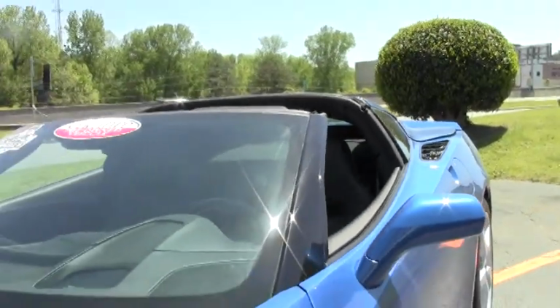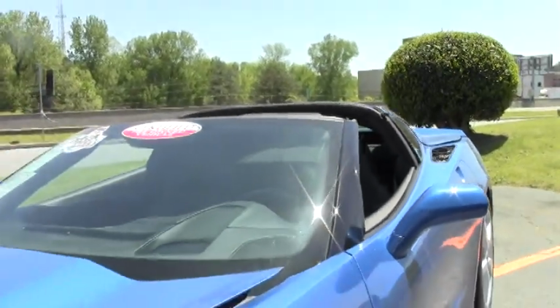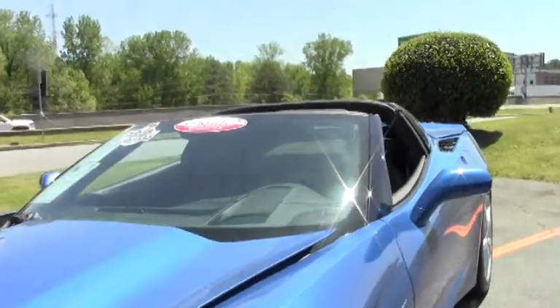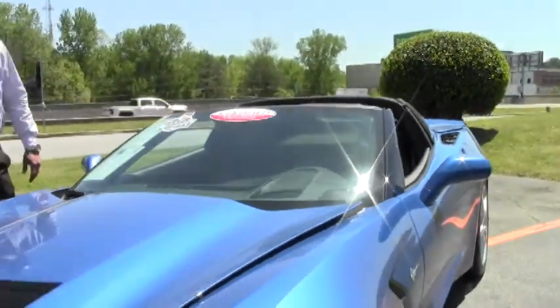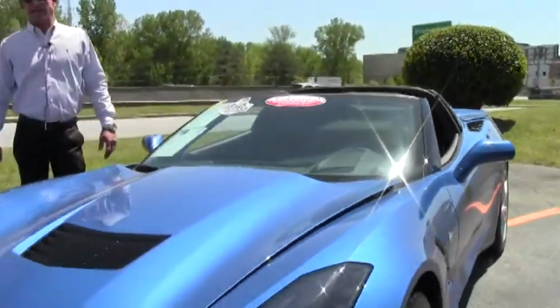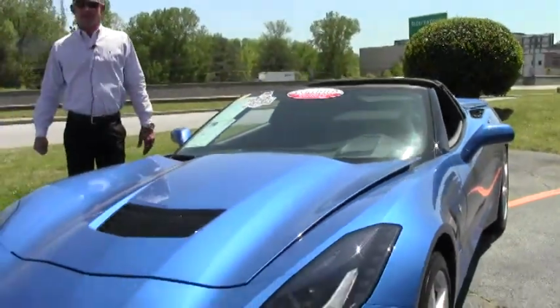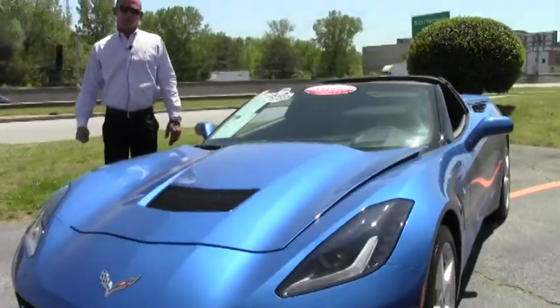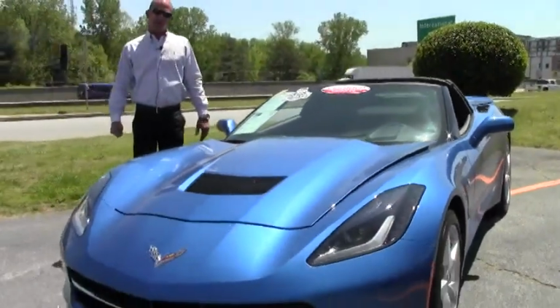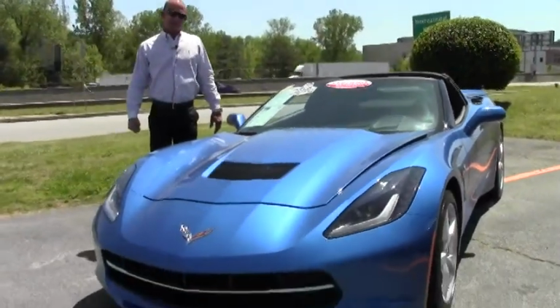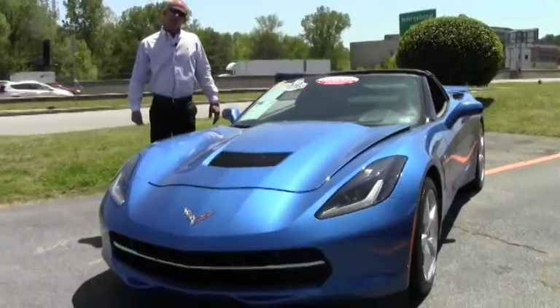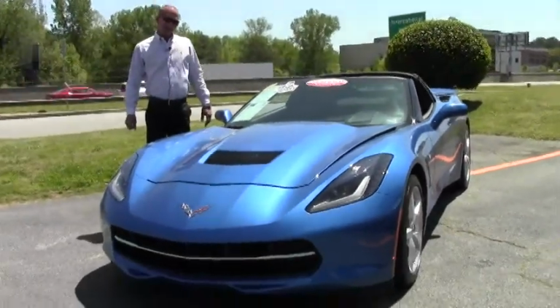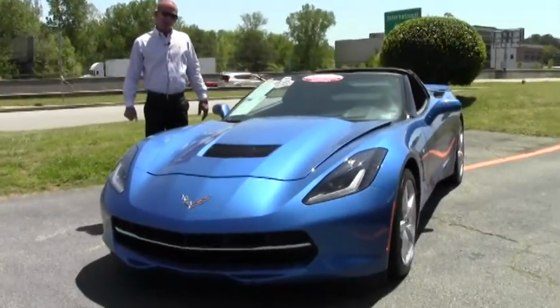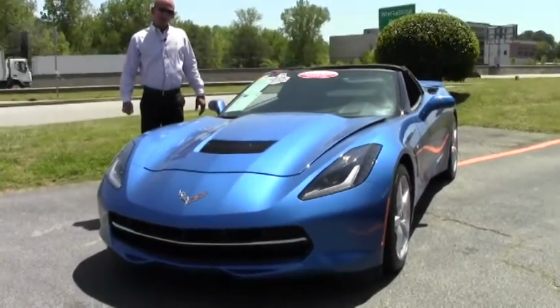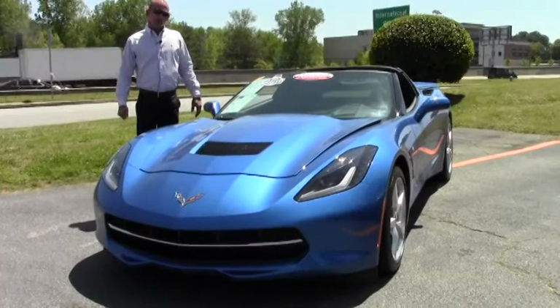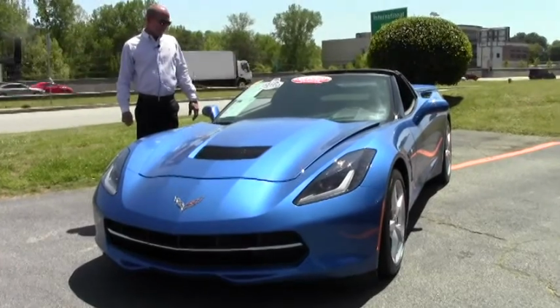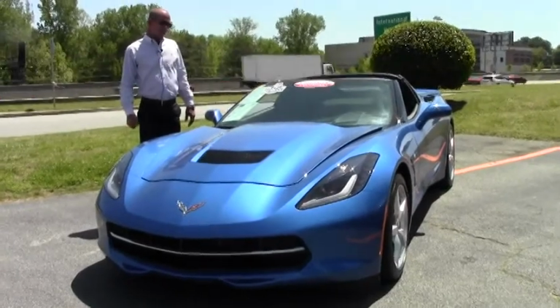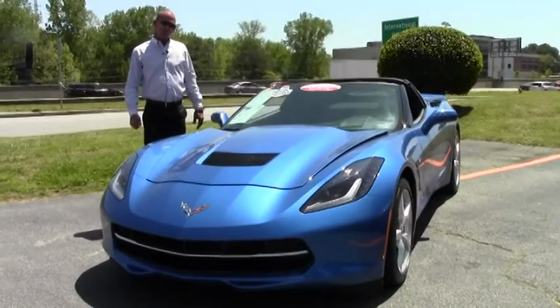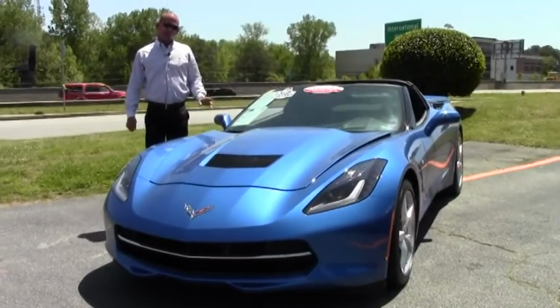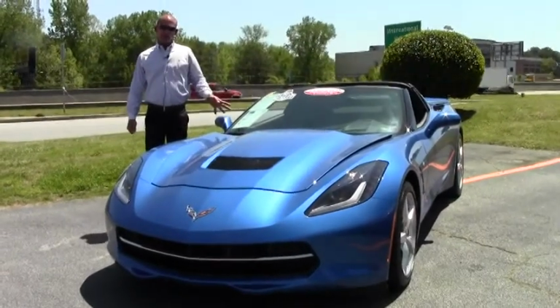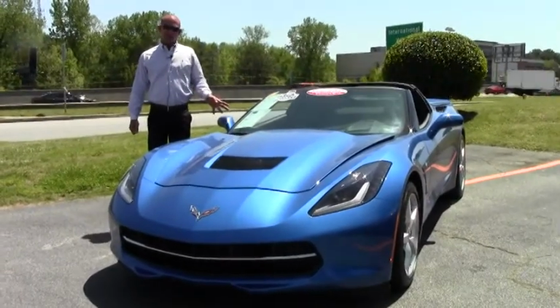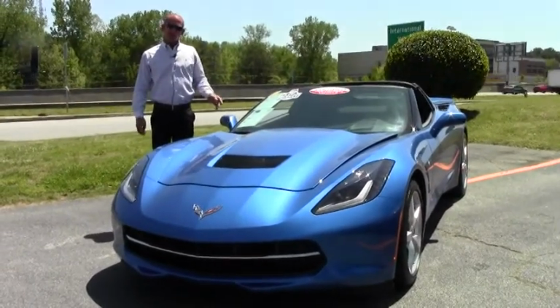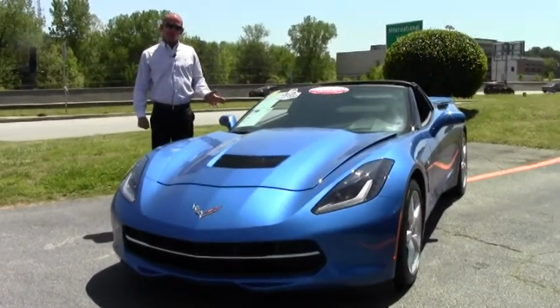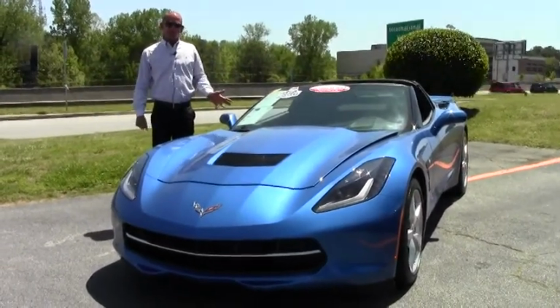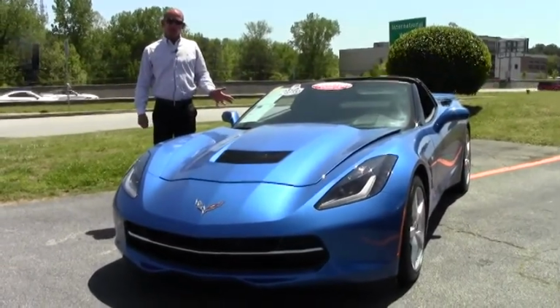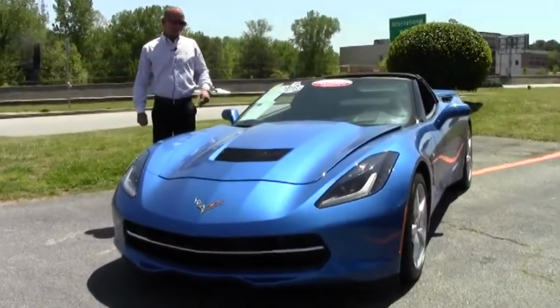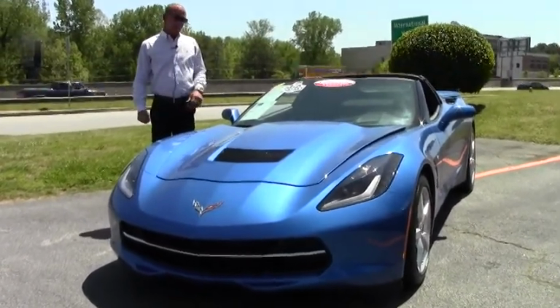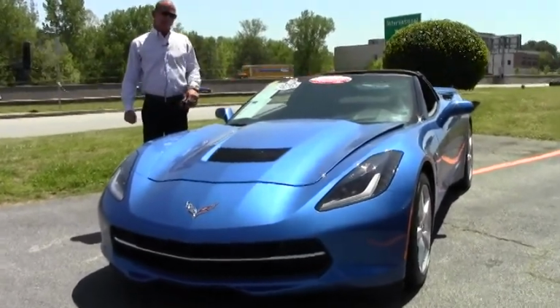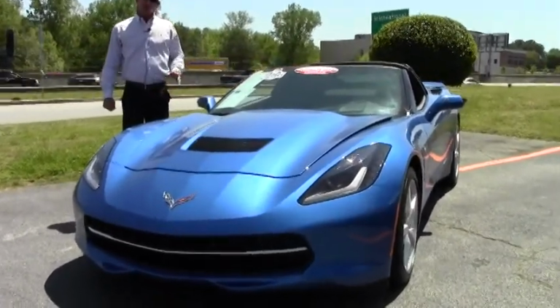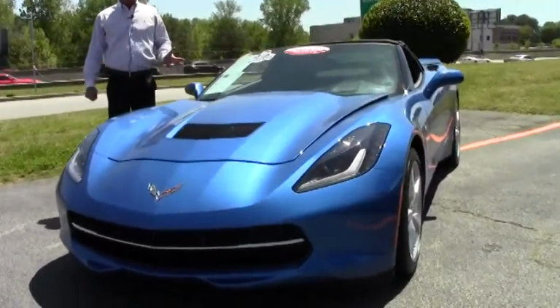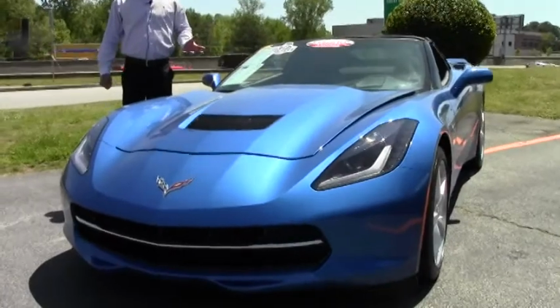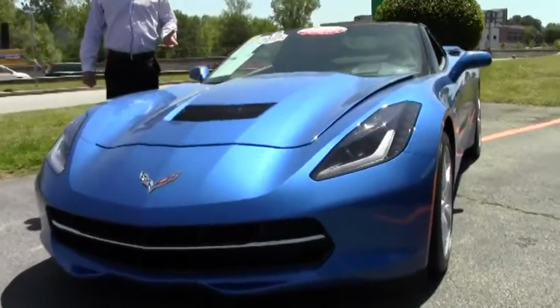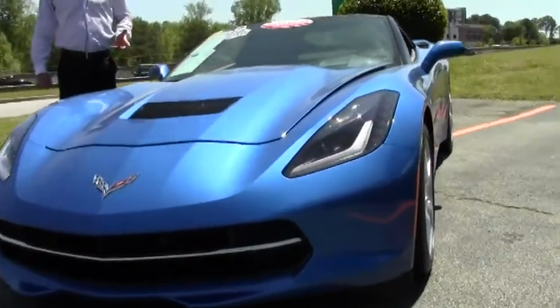Good afternoon folks, Lance Elliott here with Buy a Vet. Today I'm showing you this absolutely beautiful 2014 Corvette Stingray in the stunning Laguna Blue.